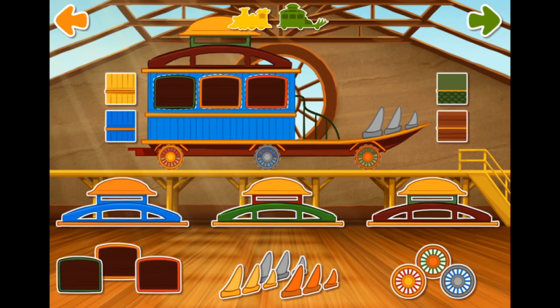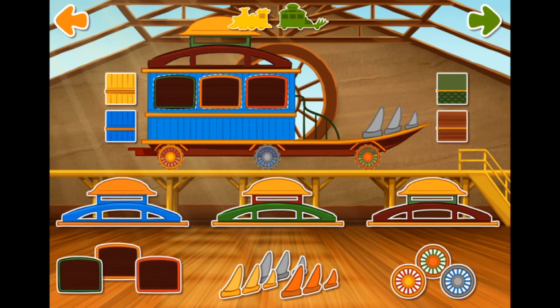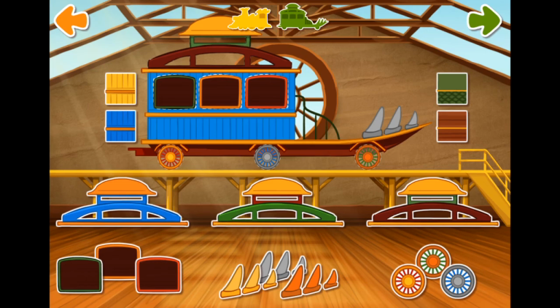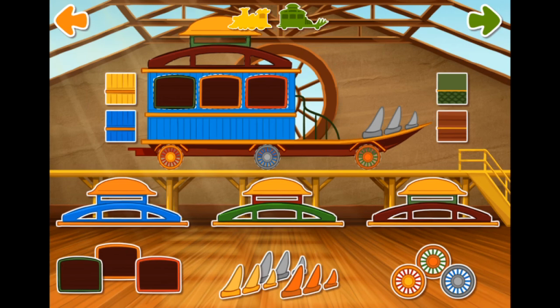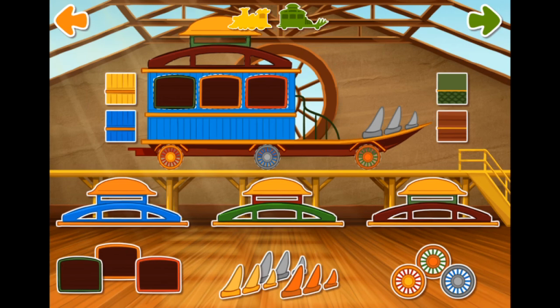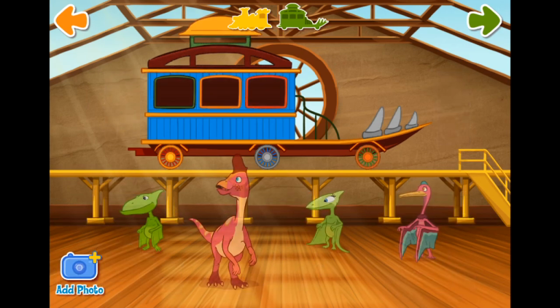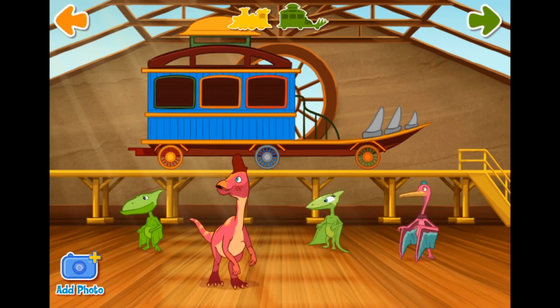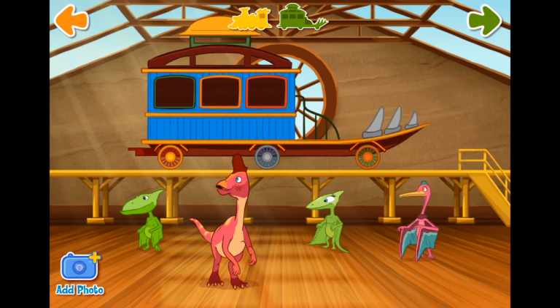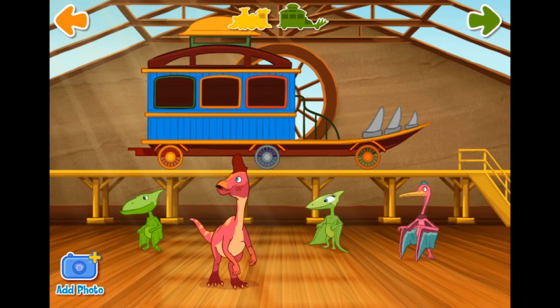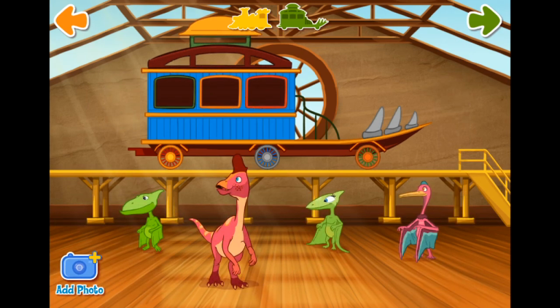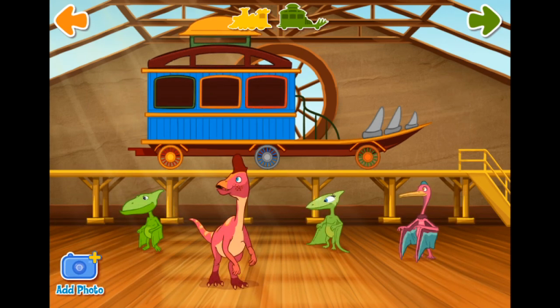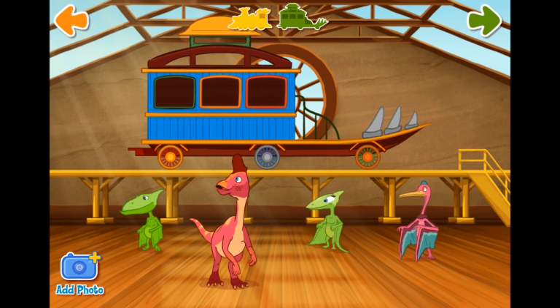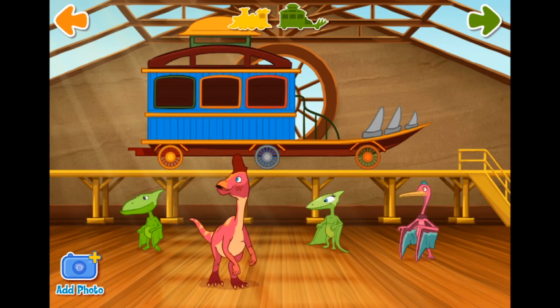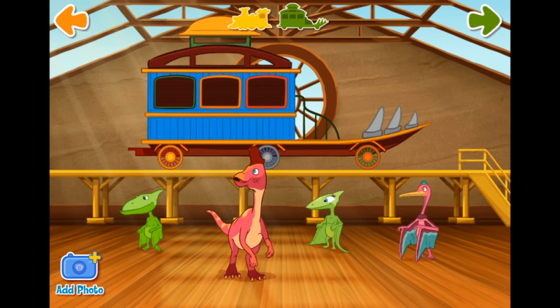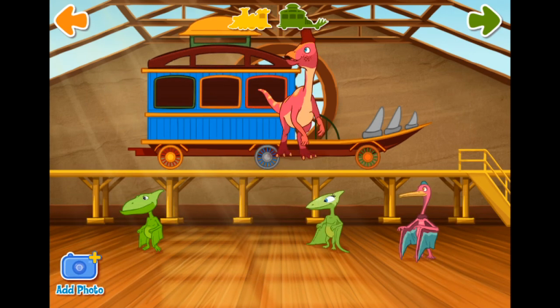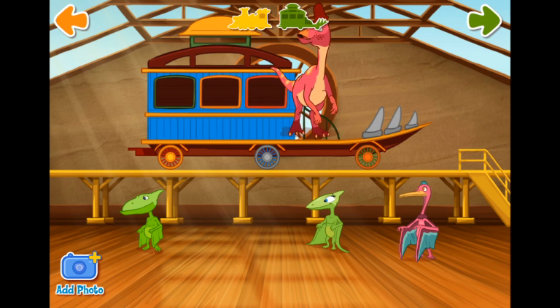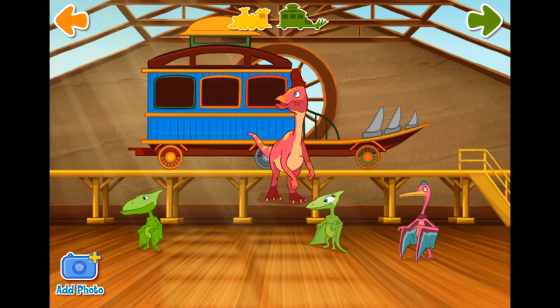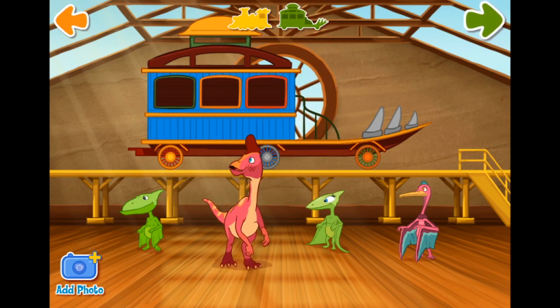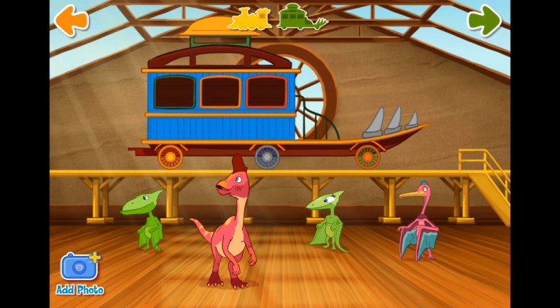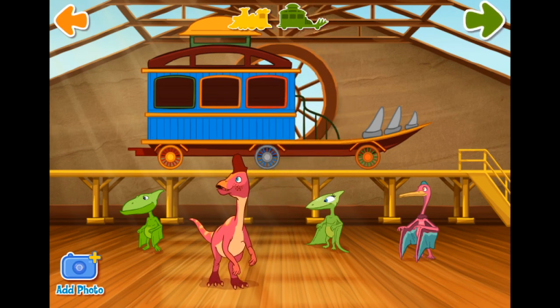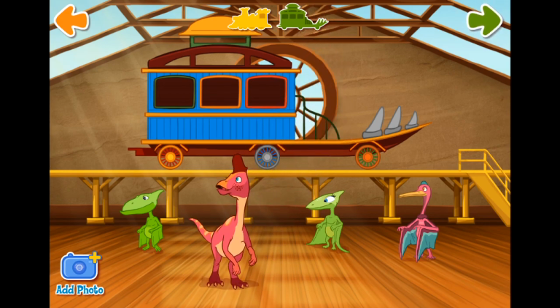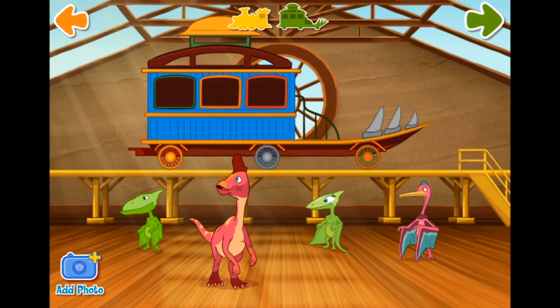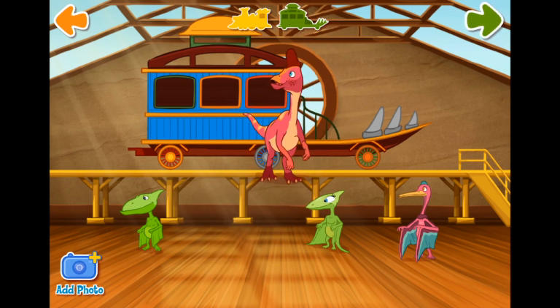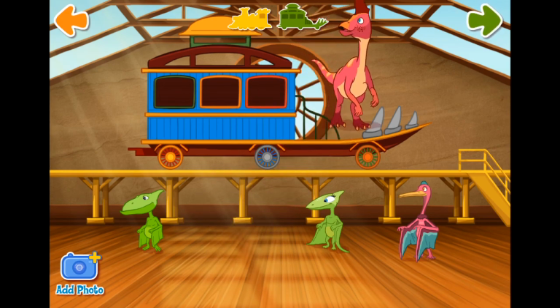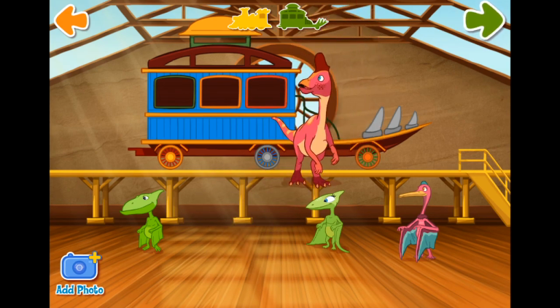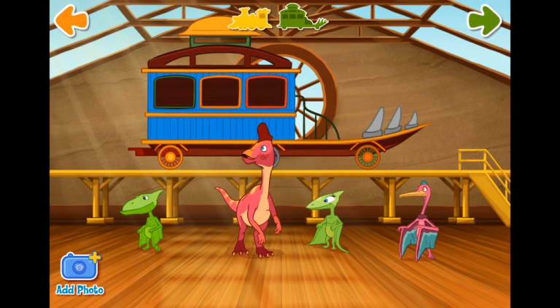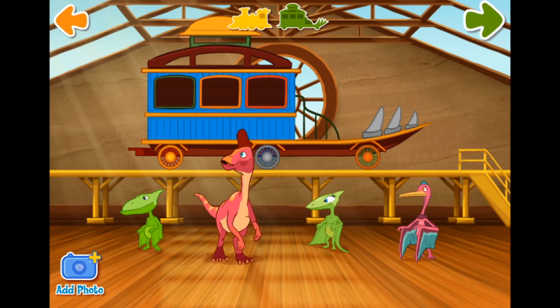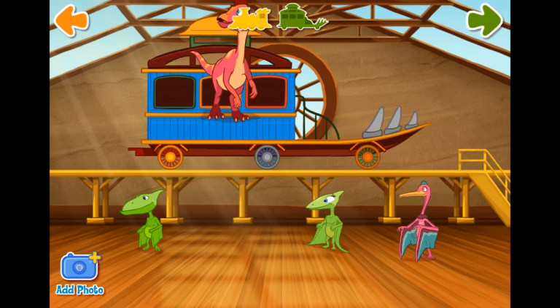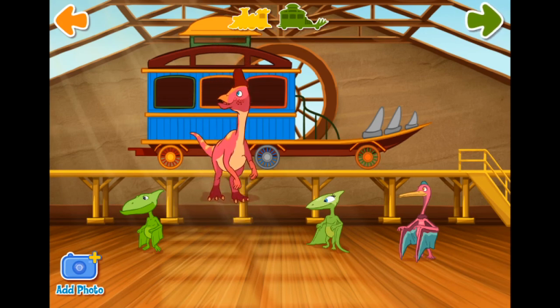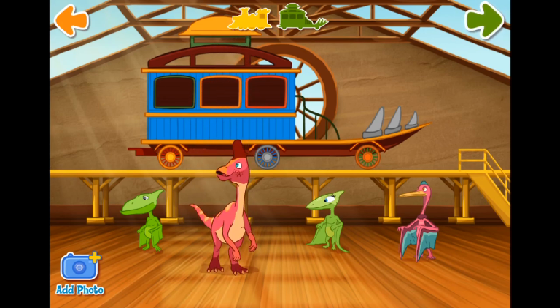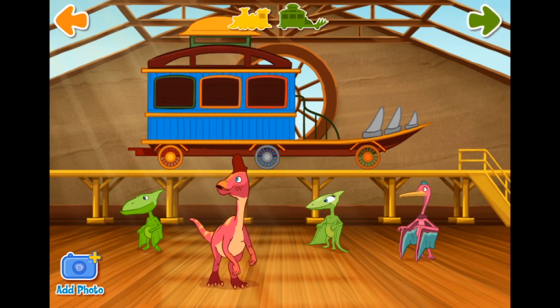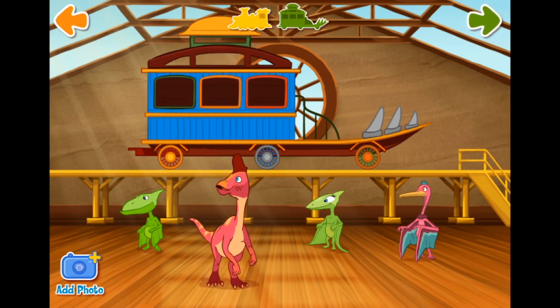Now that's a nice train! Now let's add some passengers. Choose and drag a dinosaur to your train. Tap the green arrow to move to the next step. You can also add your own picture. Just tap the photo button.